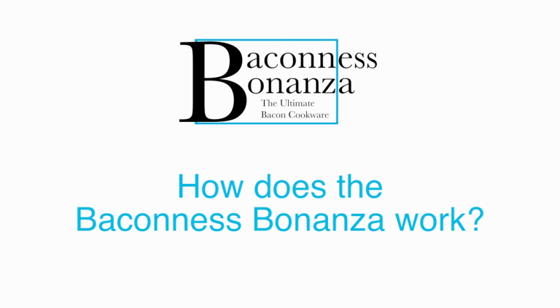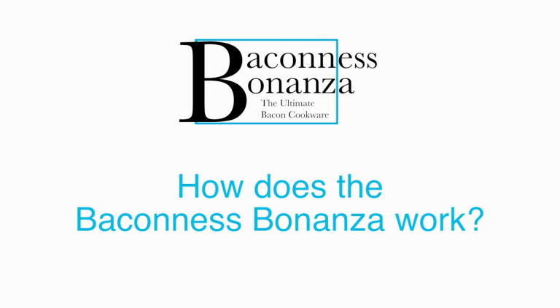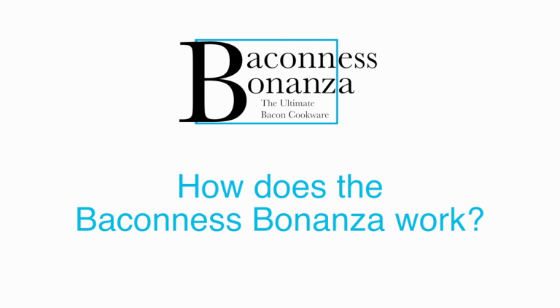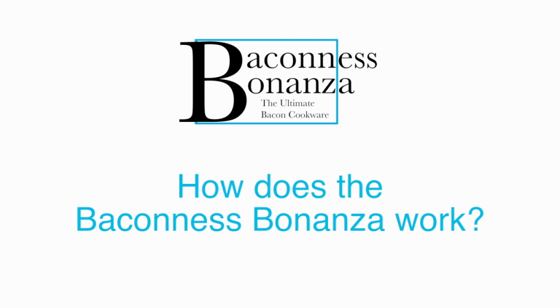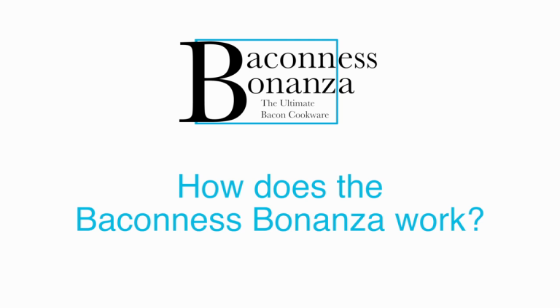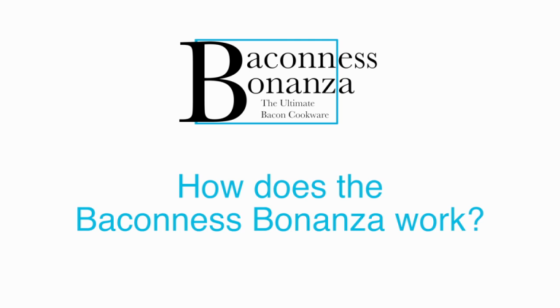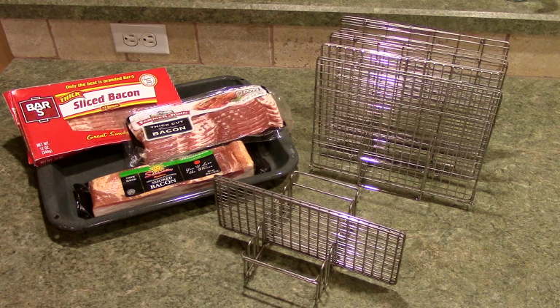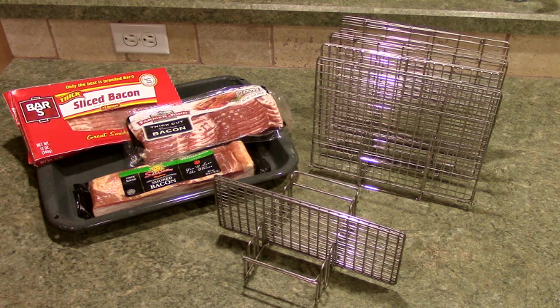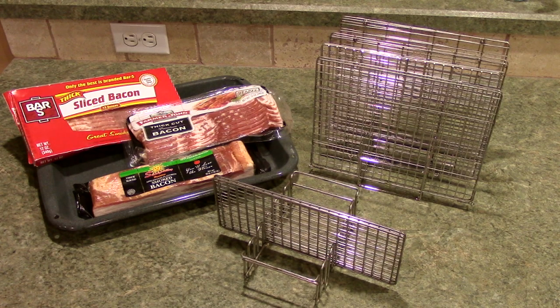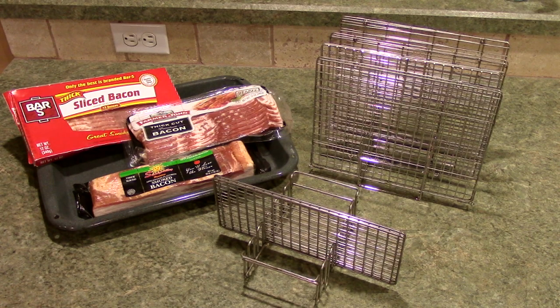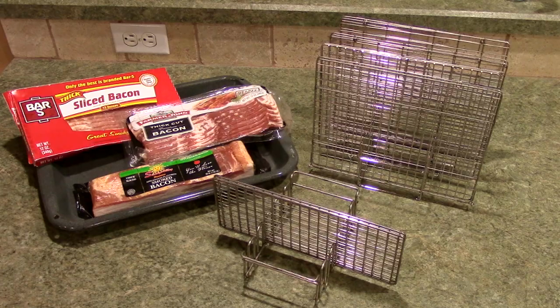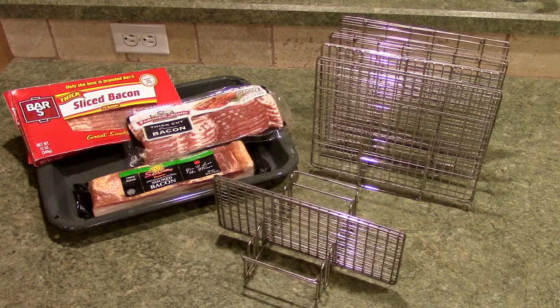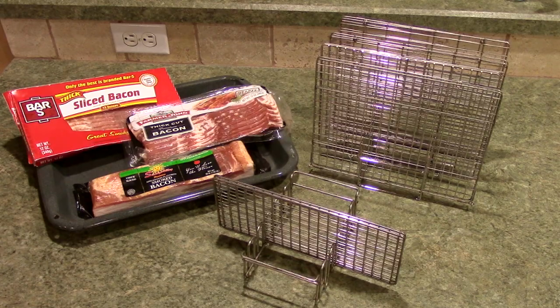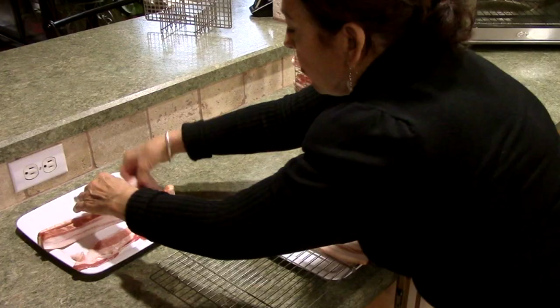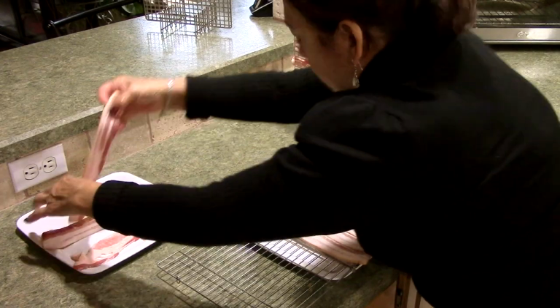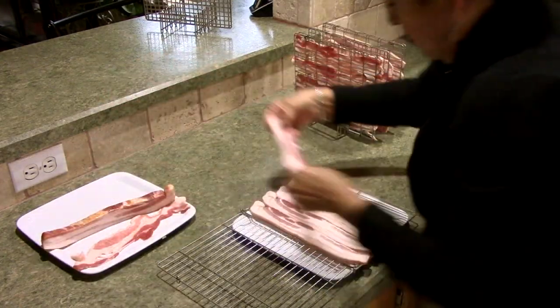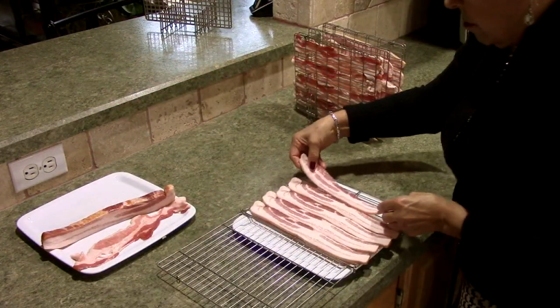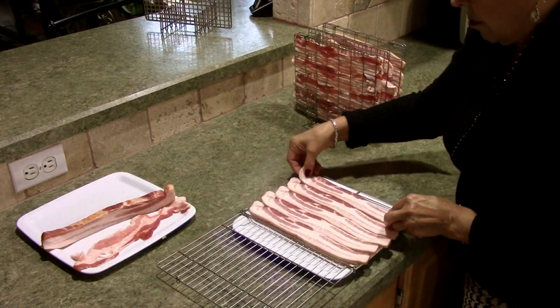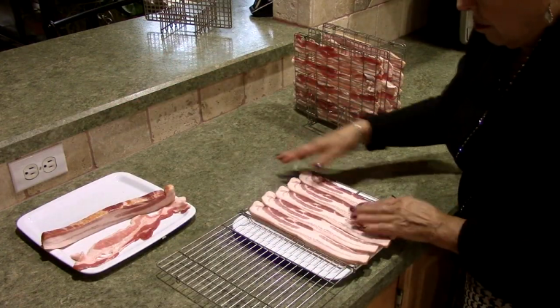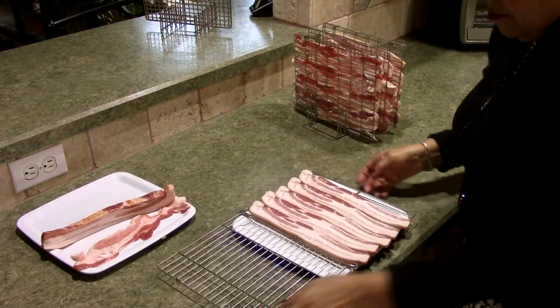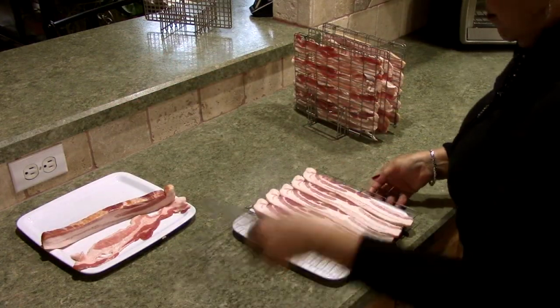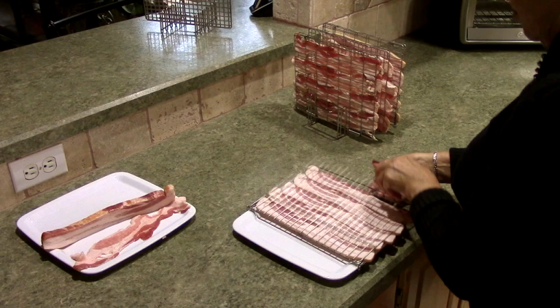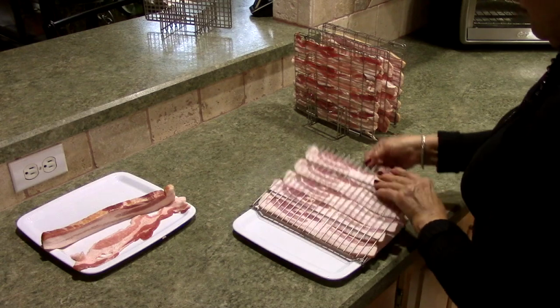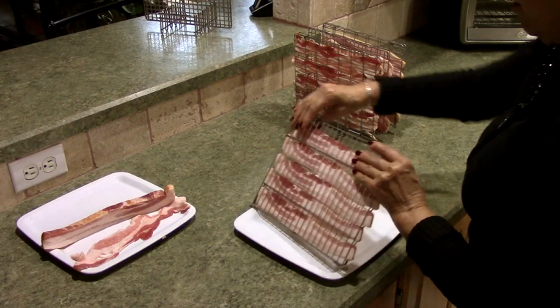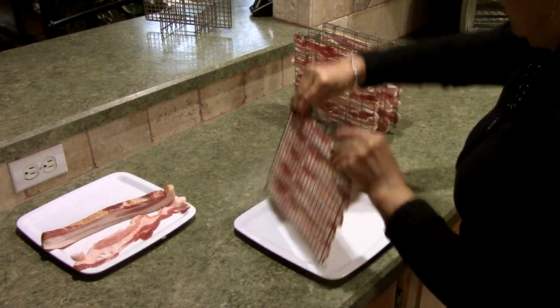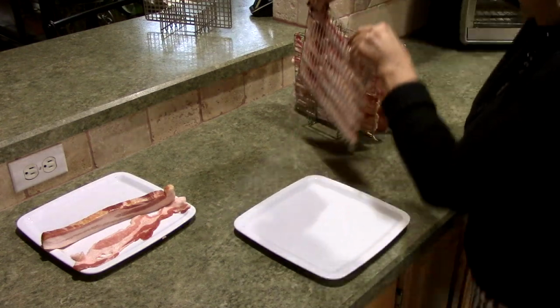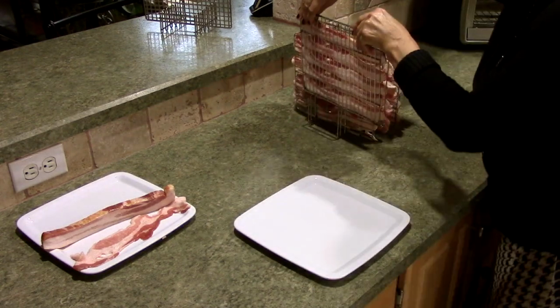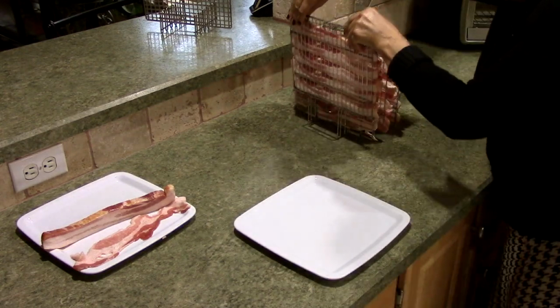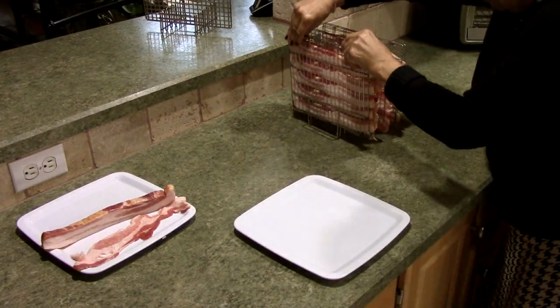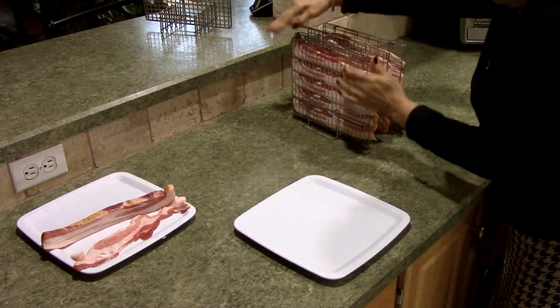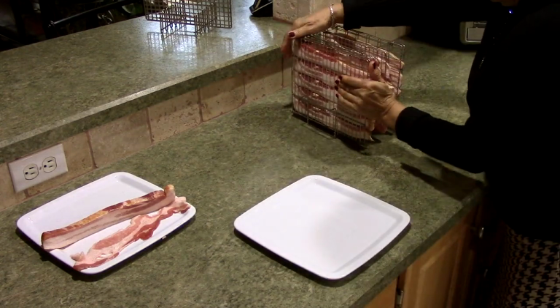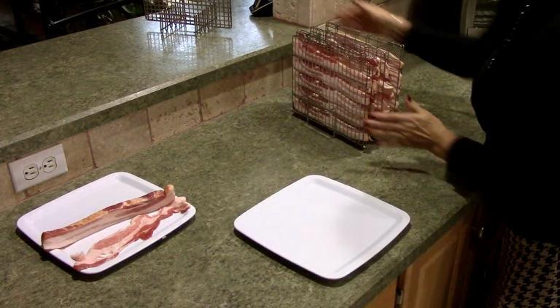How does the Baconess Bonanza work? Once you have decided what kind of bacon you want to cook, you'll want to open the bacon racks and load them with strips of bacon. Remember, the Baconess Bonanza can hold up to 30 butcher cut strips, so go ahead and load up those racks.